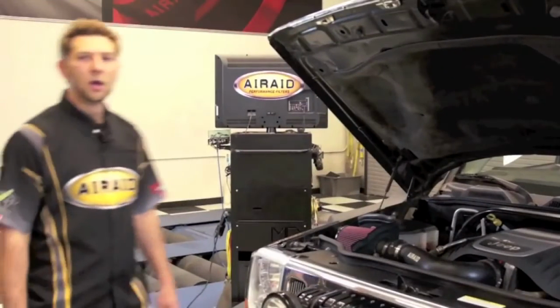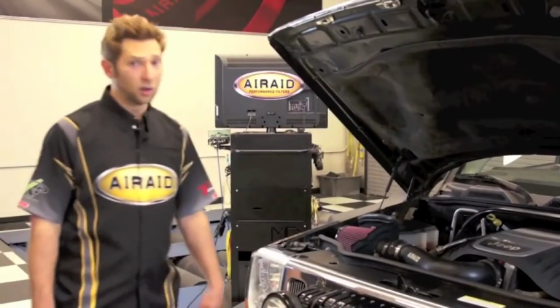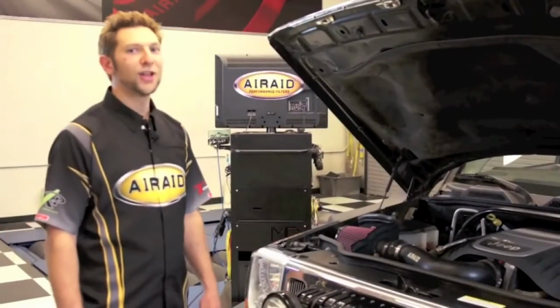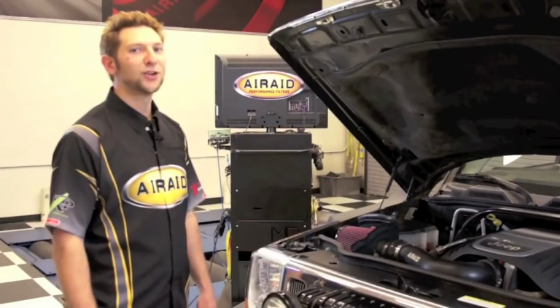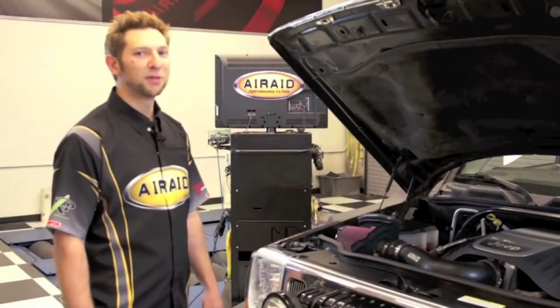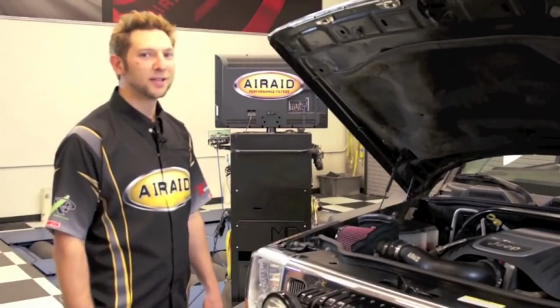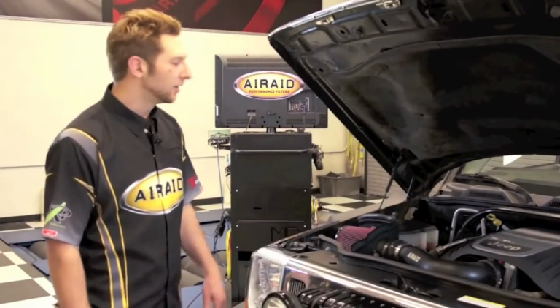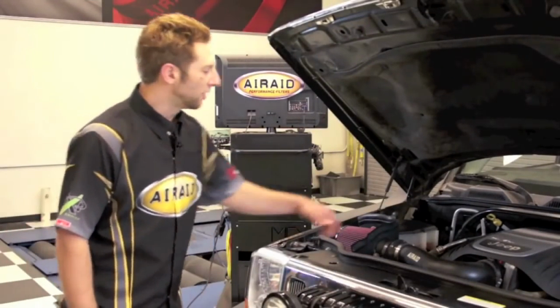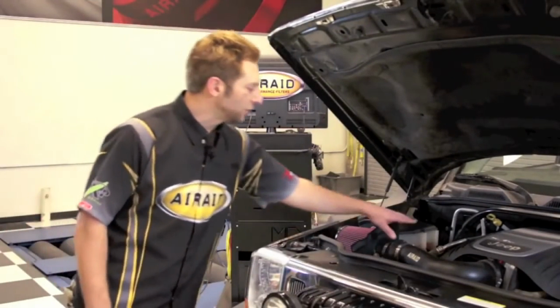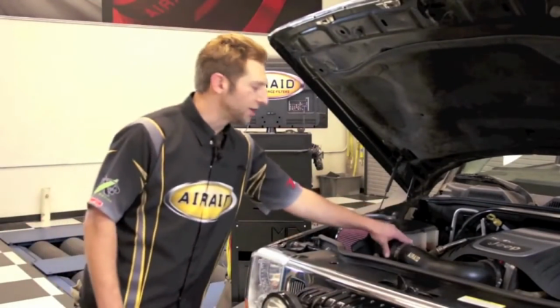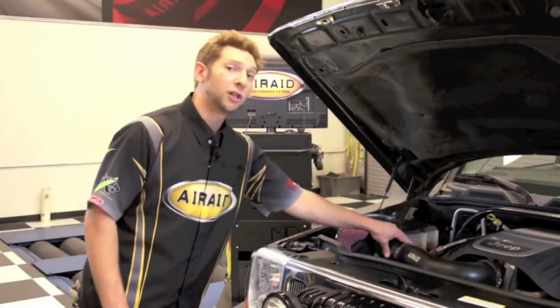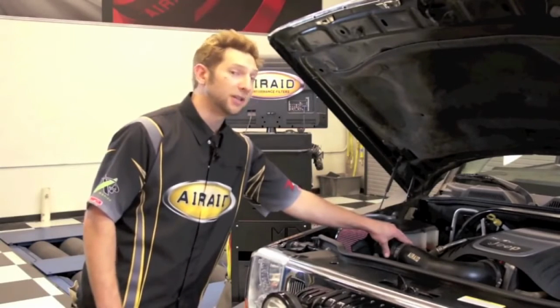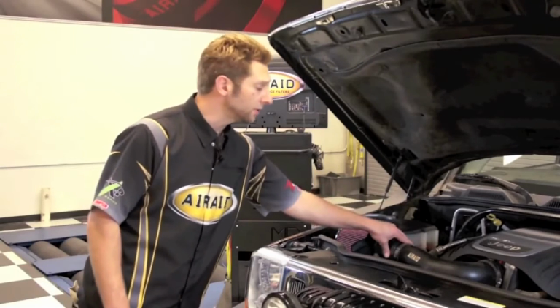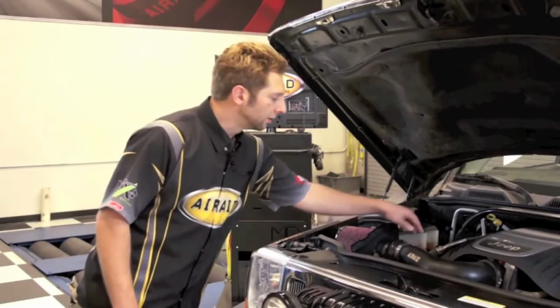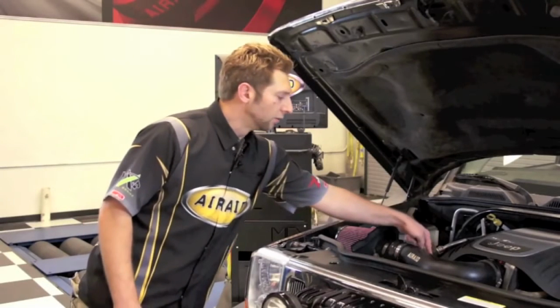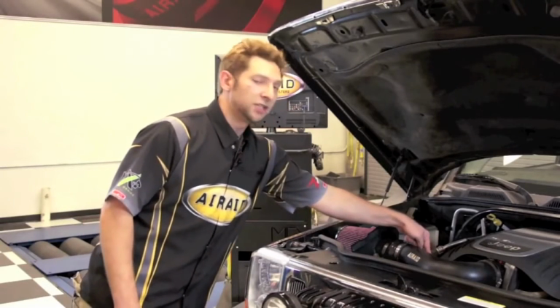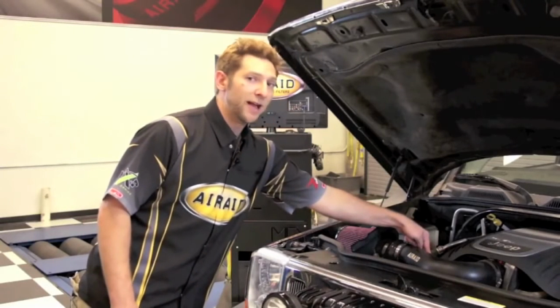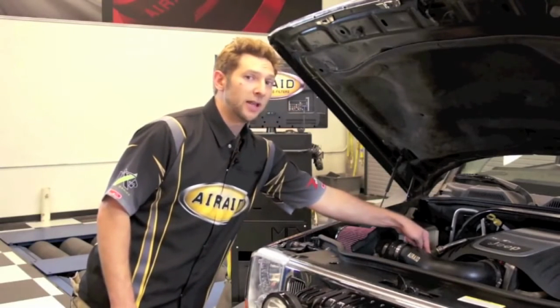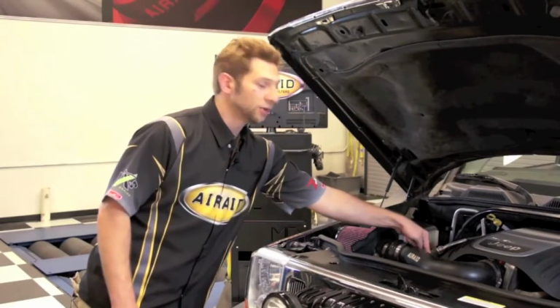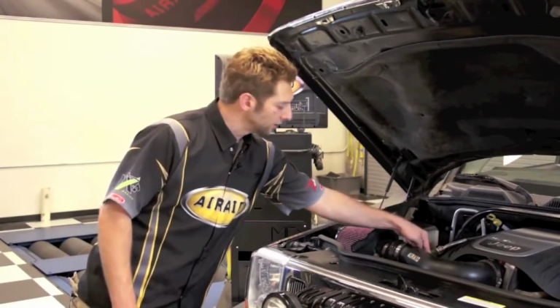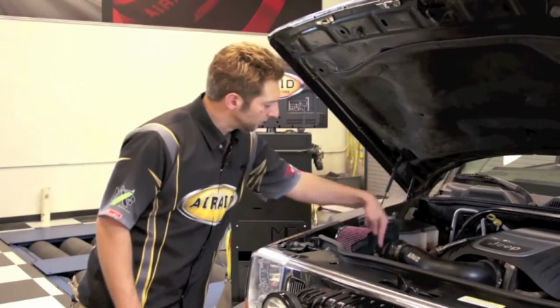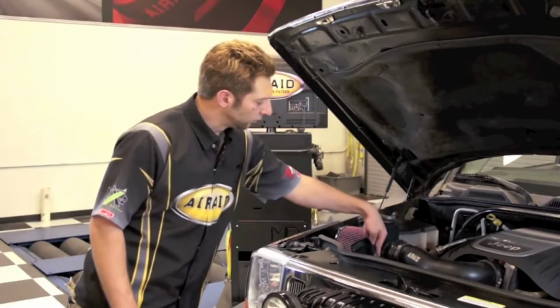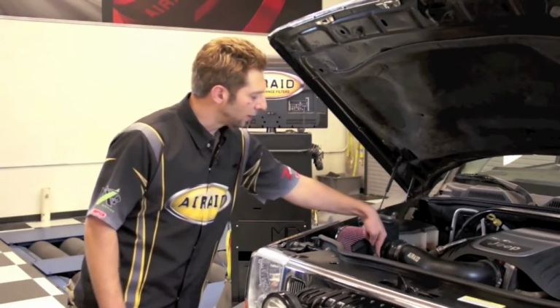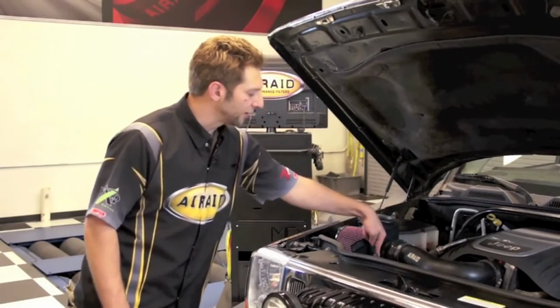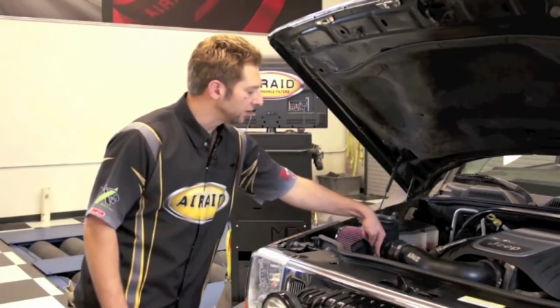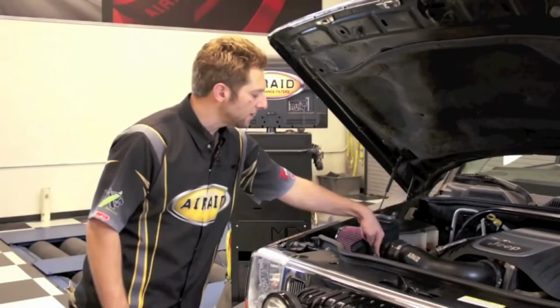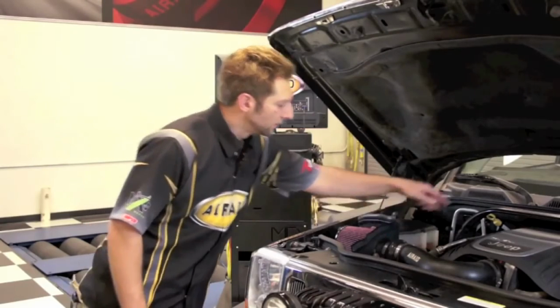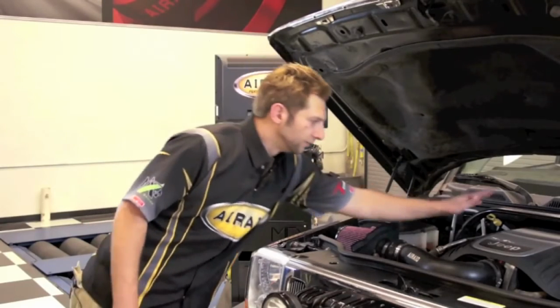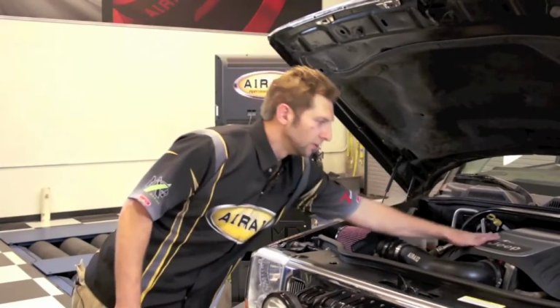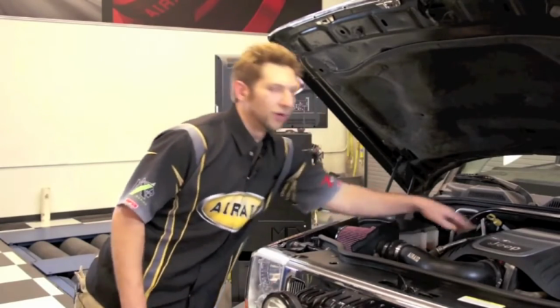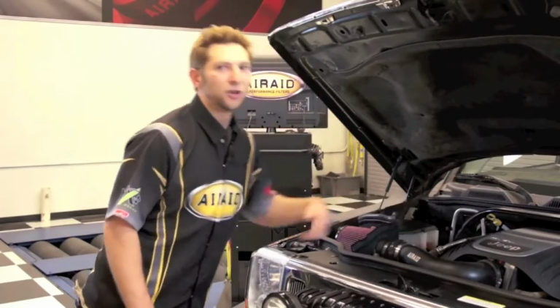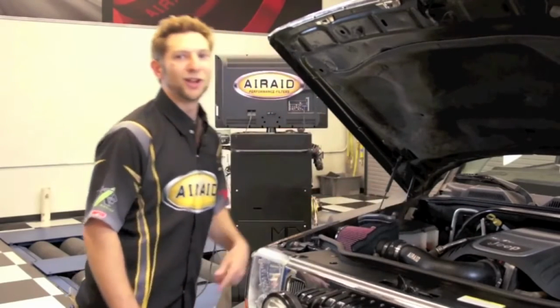Our installation is almost complete. You just want to double check all your hose clamps and couplers, reinstall that factory temperature sensor, reinstall the factory breather line, and reinstall your beauty cover.